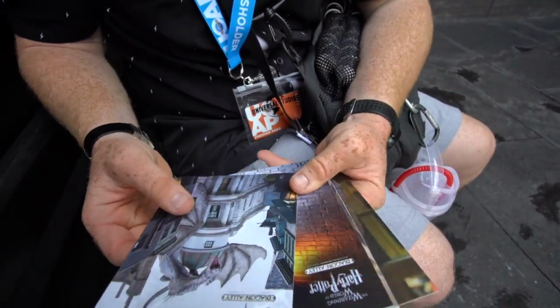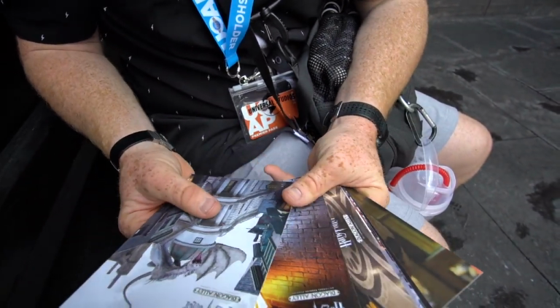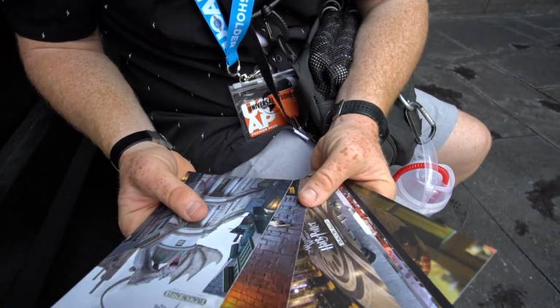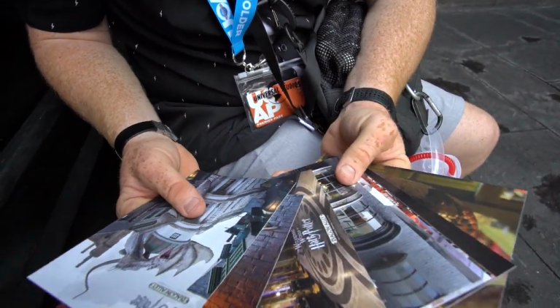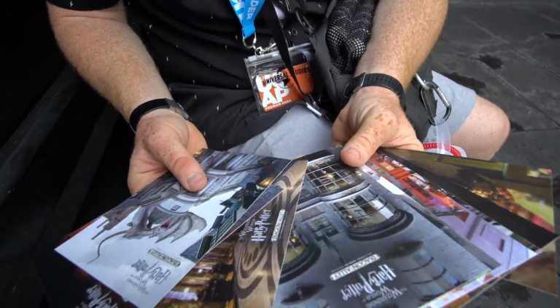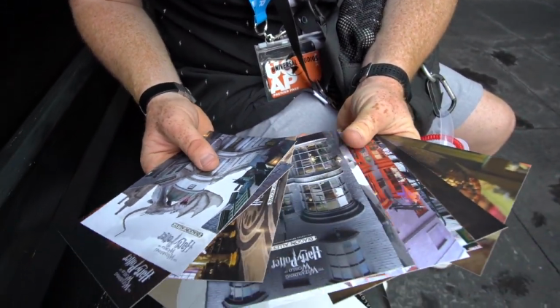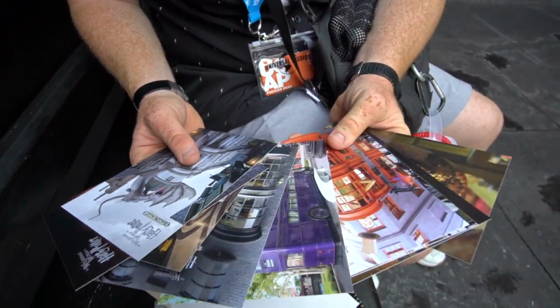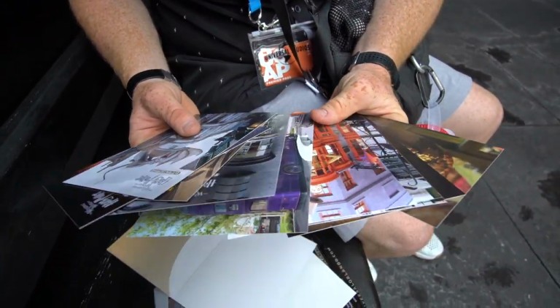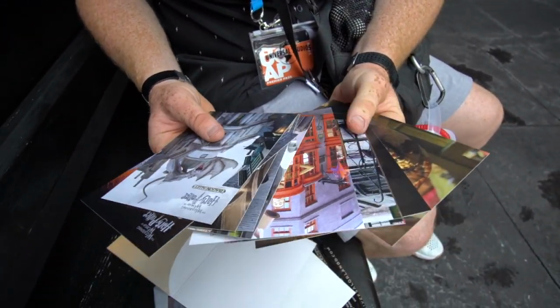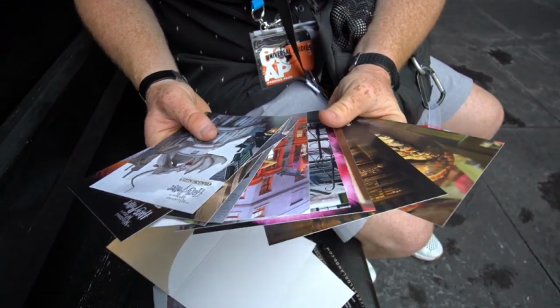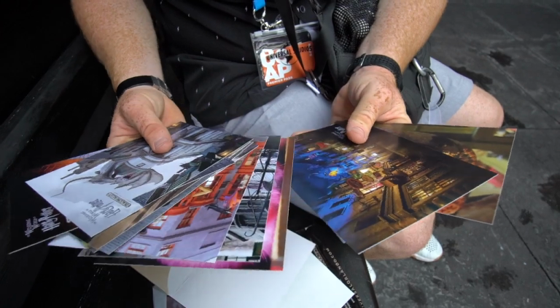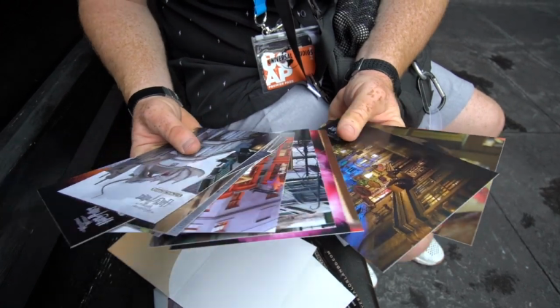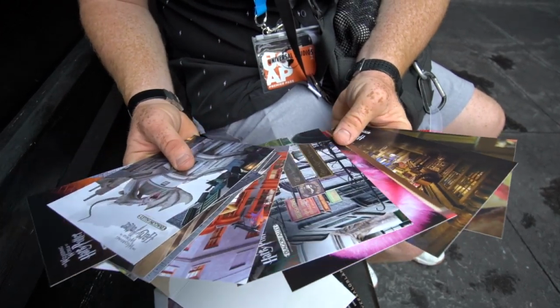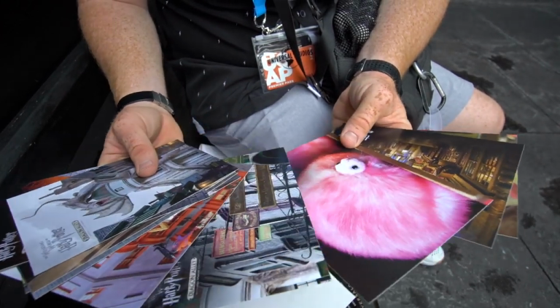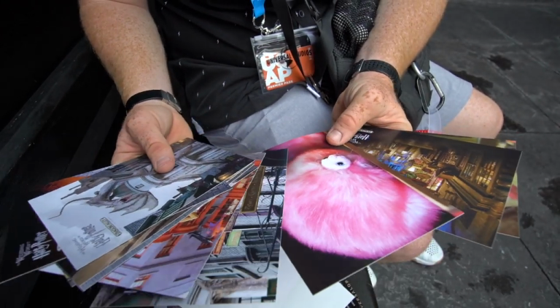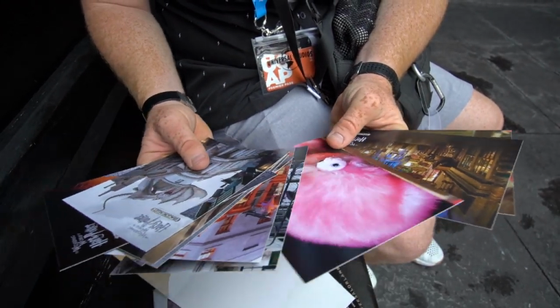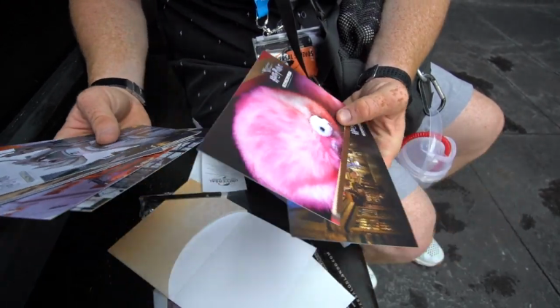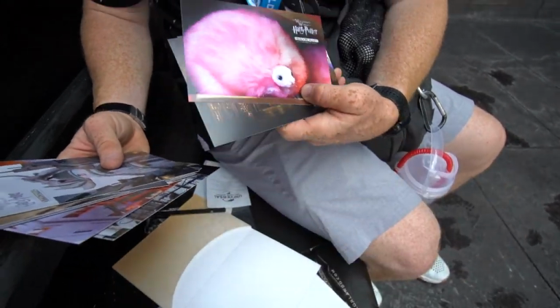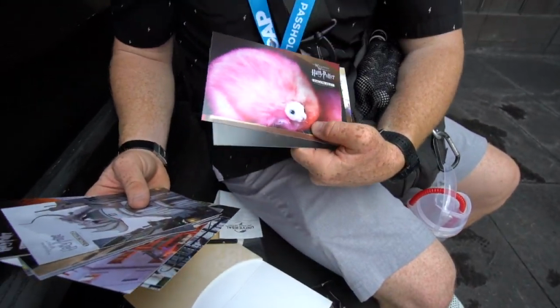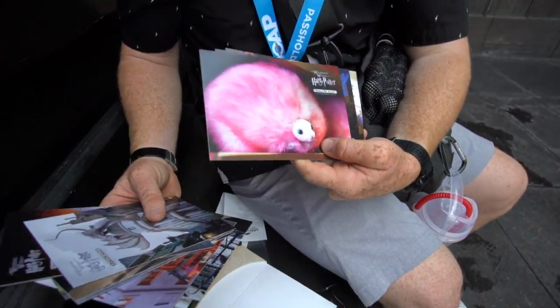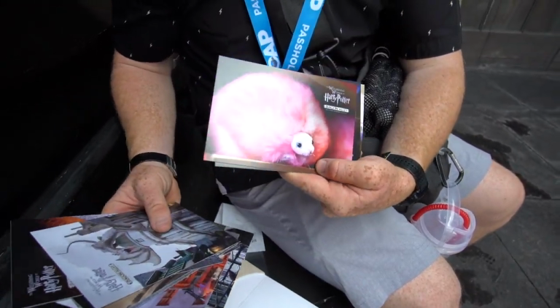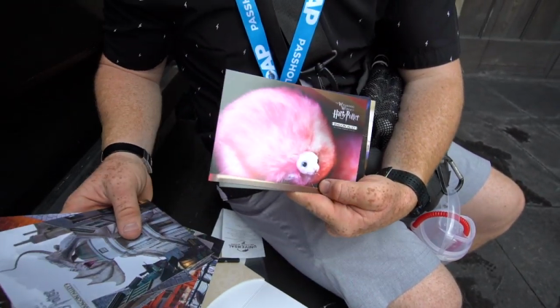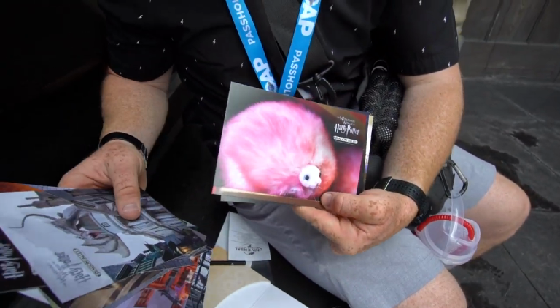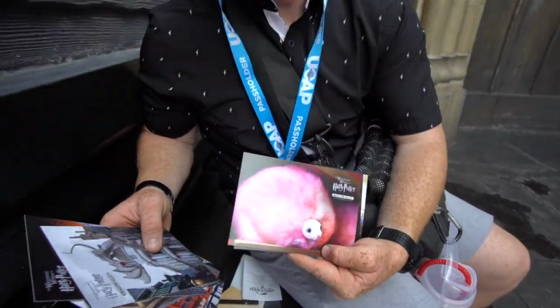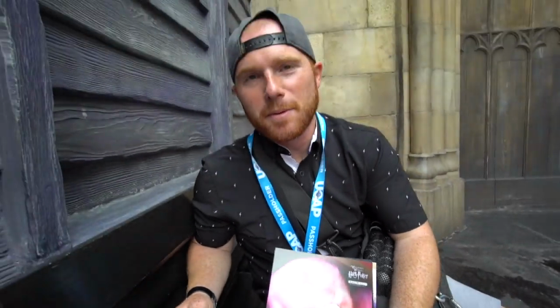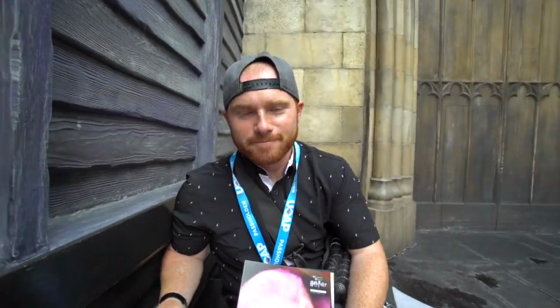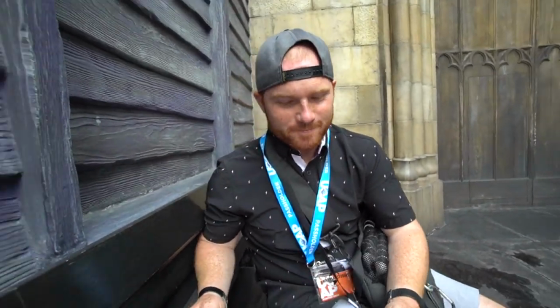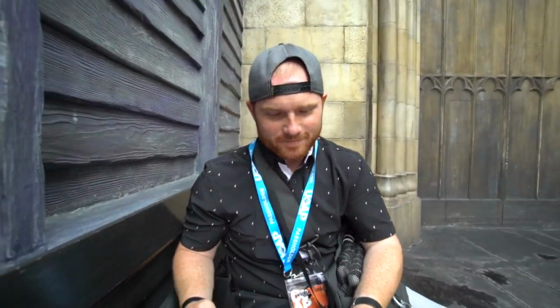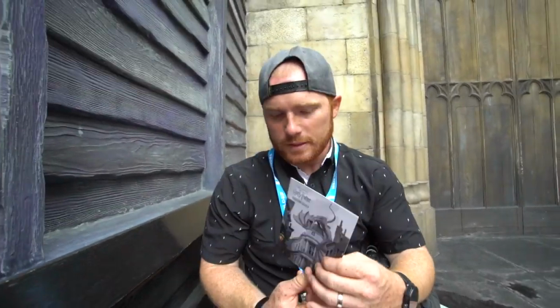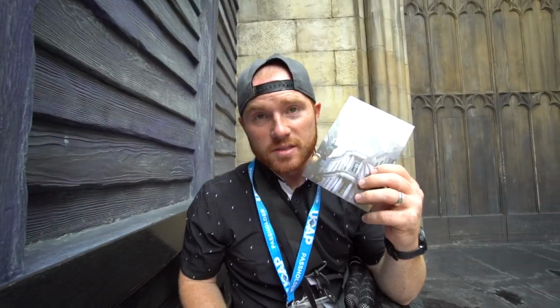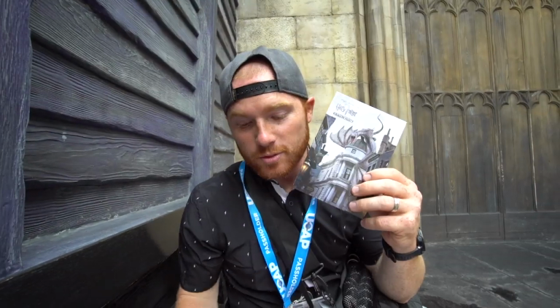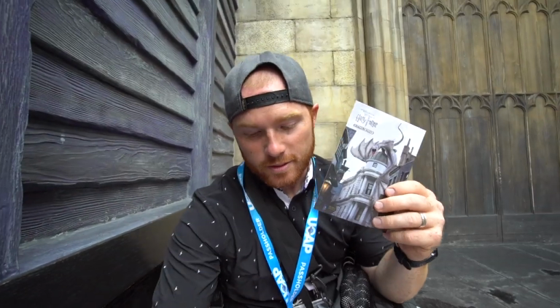Oh, look at these — these things are huge! These will definitely not fit in my postcard book. Oh look at that, it's a pygmy puff one! I'm going to send this one to myself.